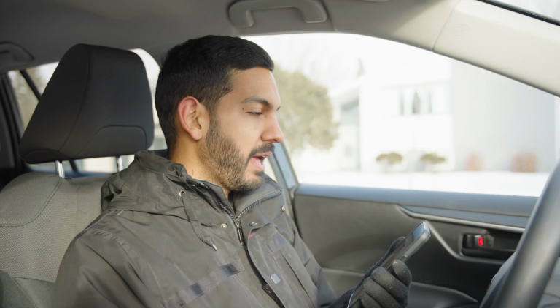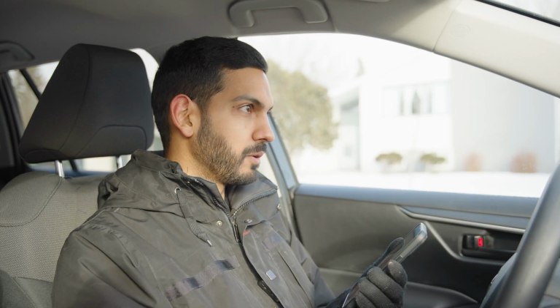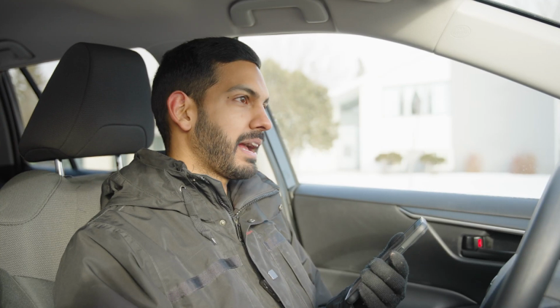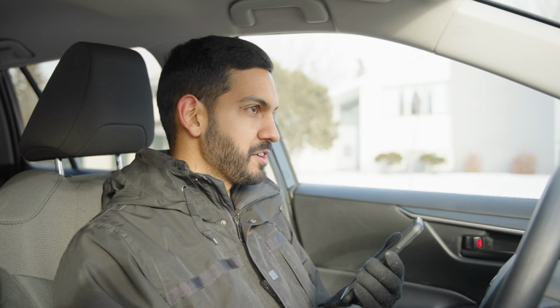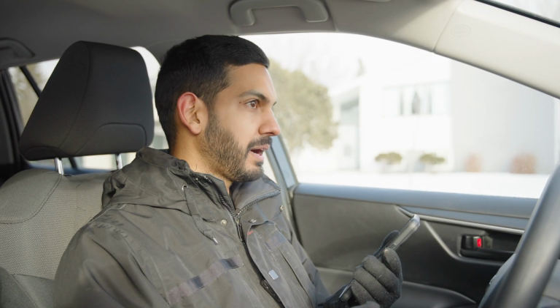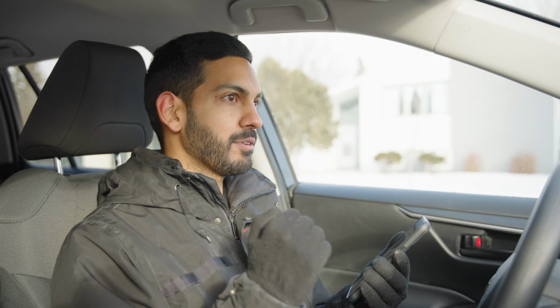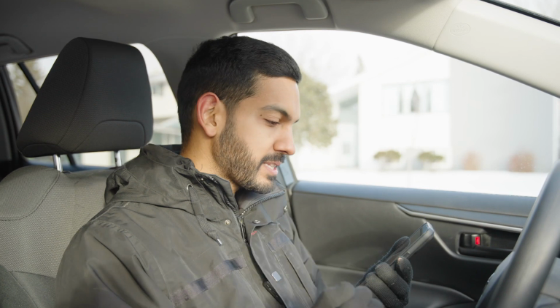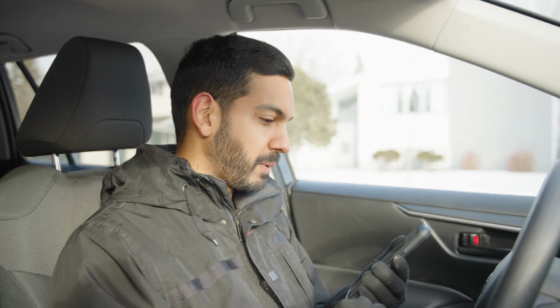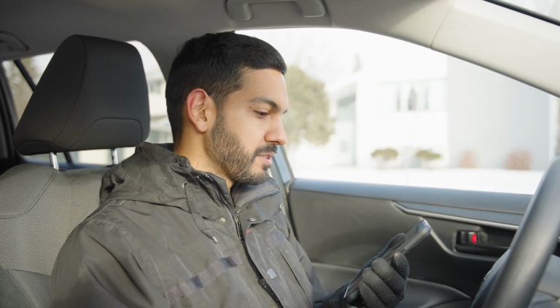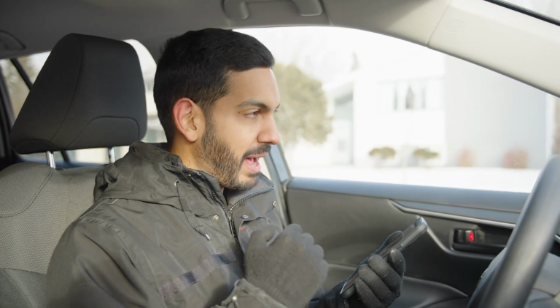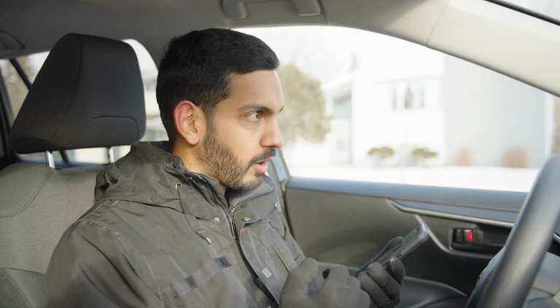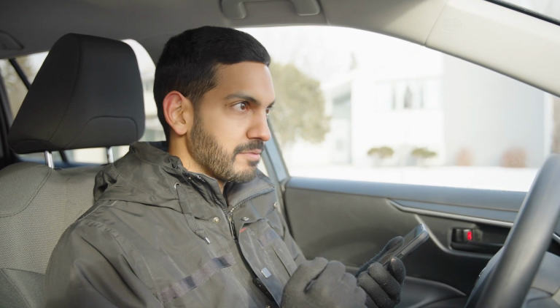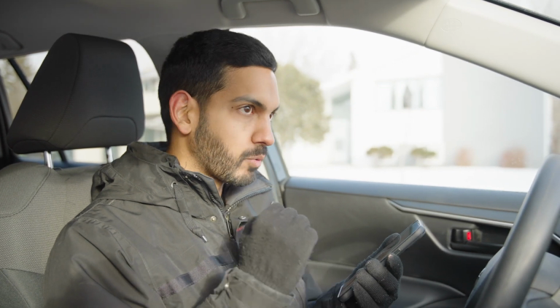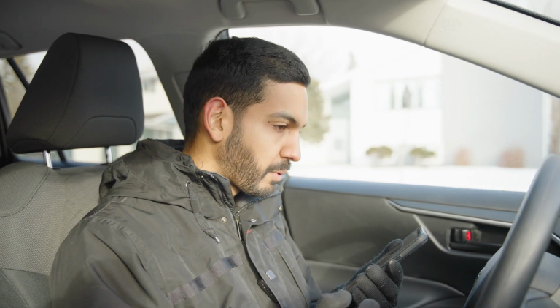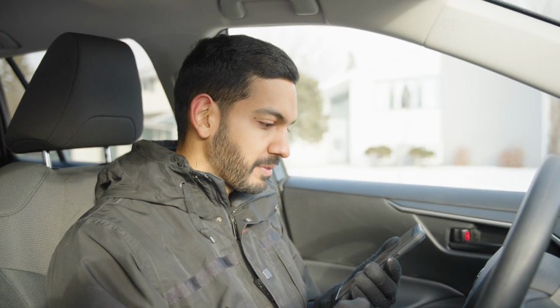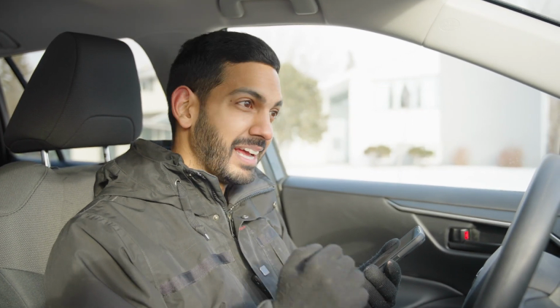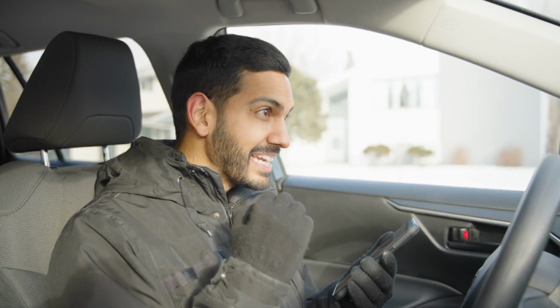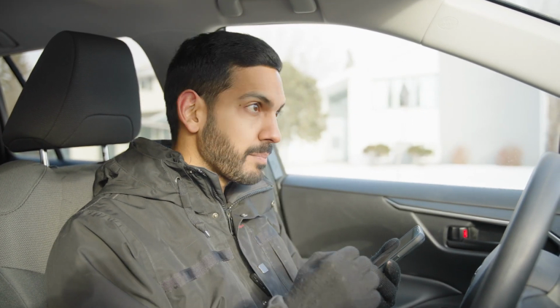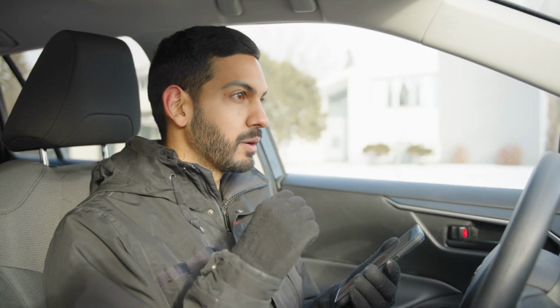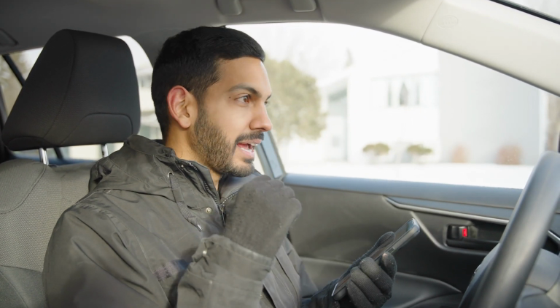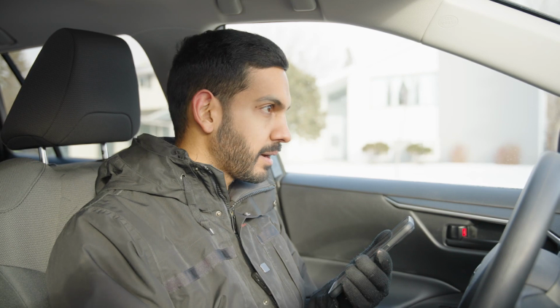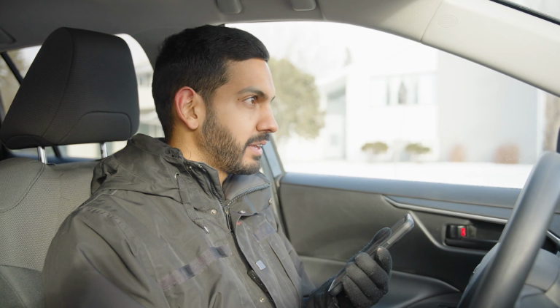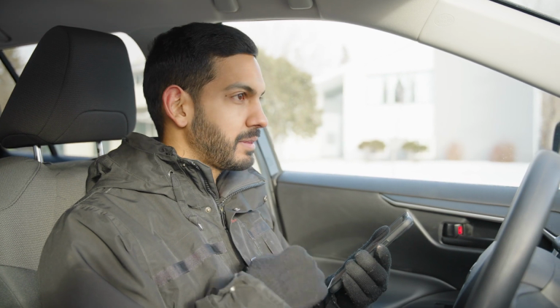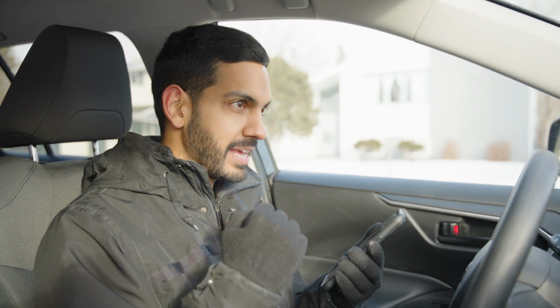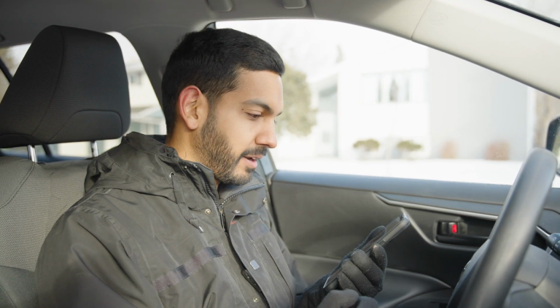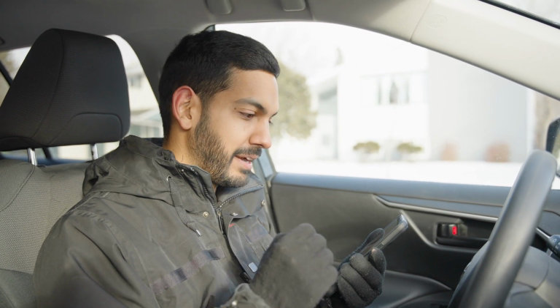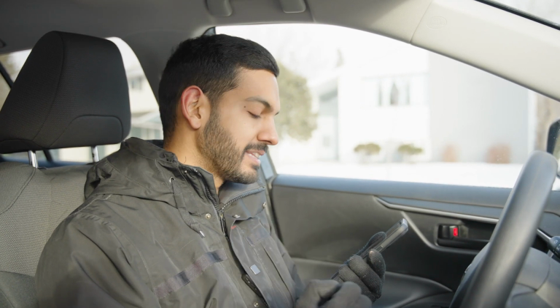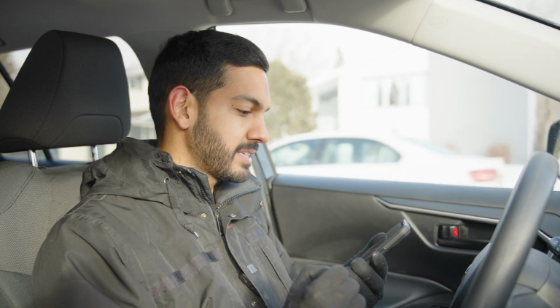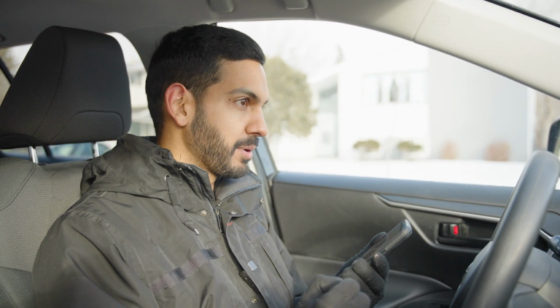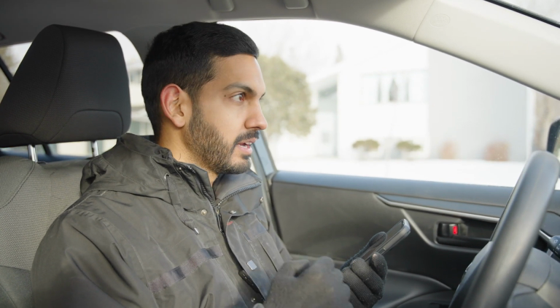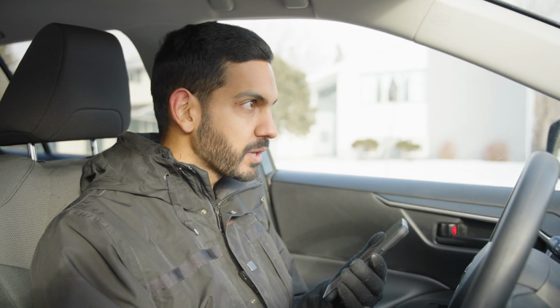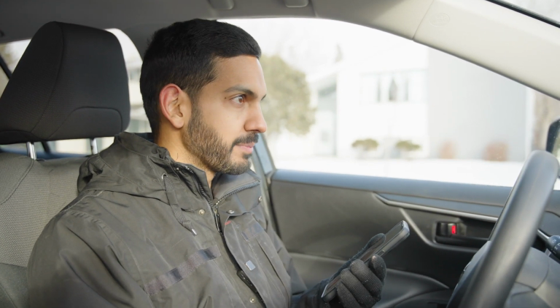Hey Nicole, I got an issue. I have the fussiest buyers. I'm having a hard time finding the right property for them. I need something nicely upgraded that's been taken care of in a fantastic neighborhood. What do you got for me?